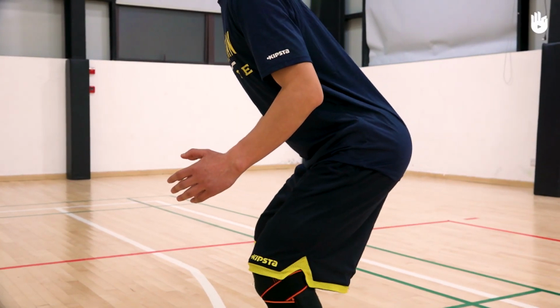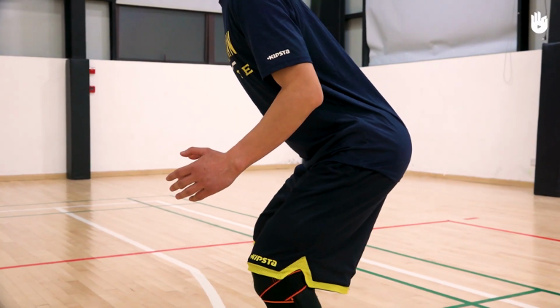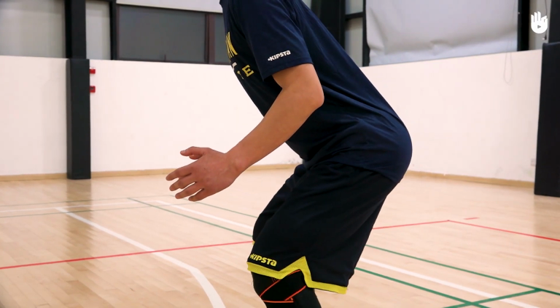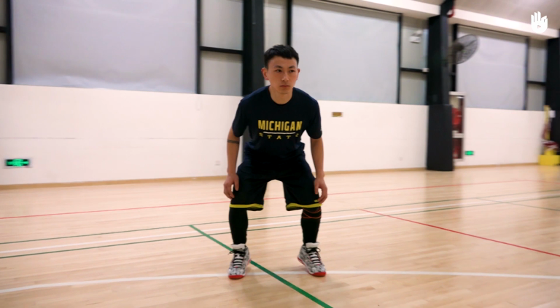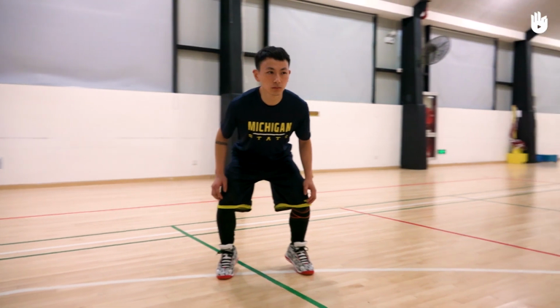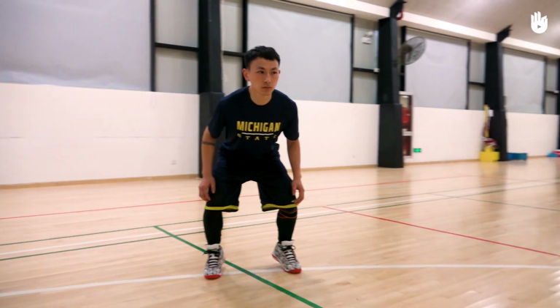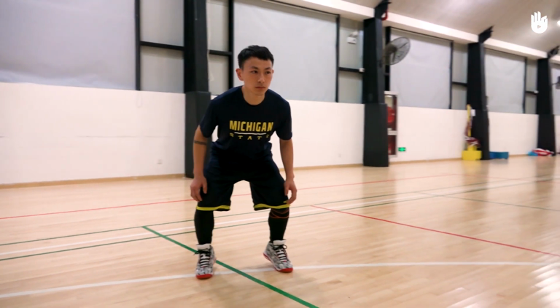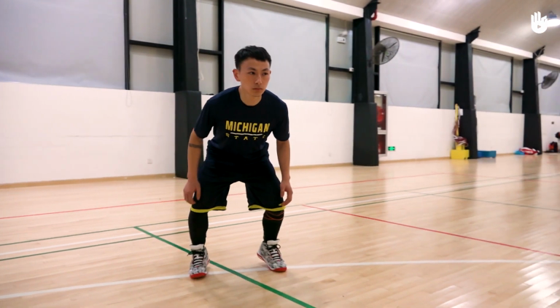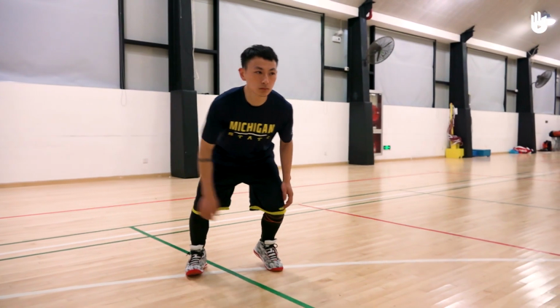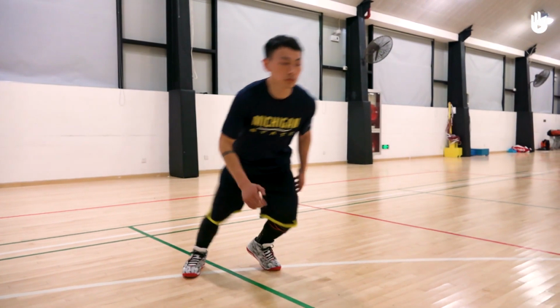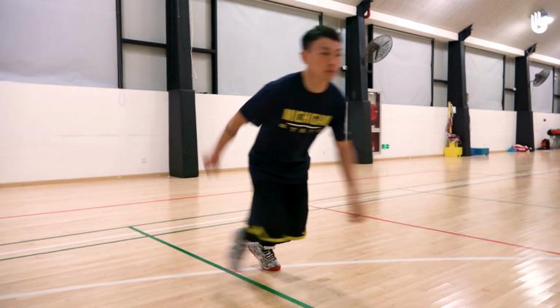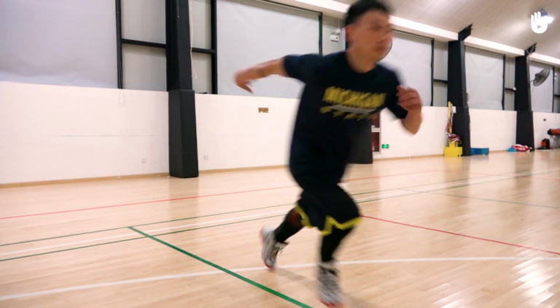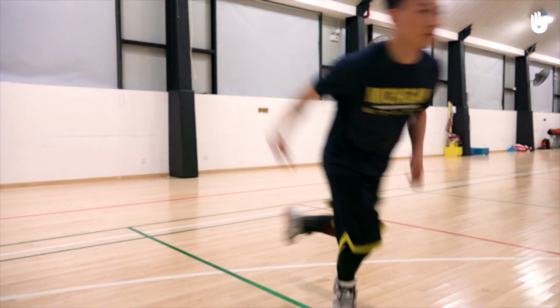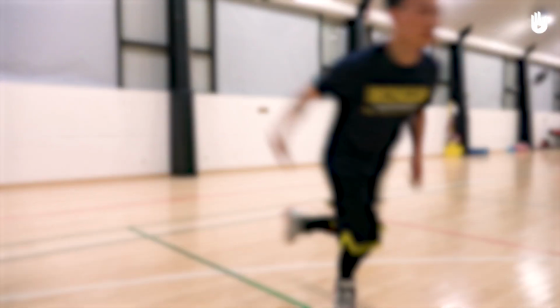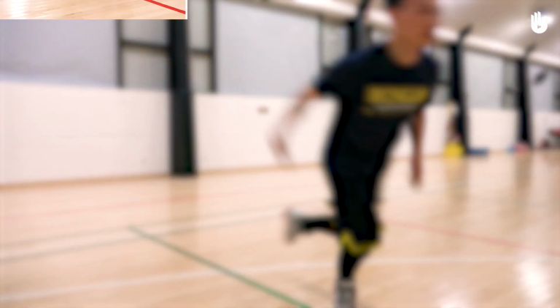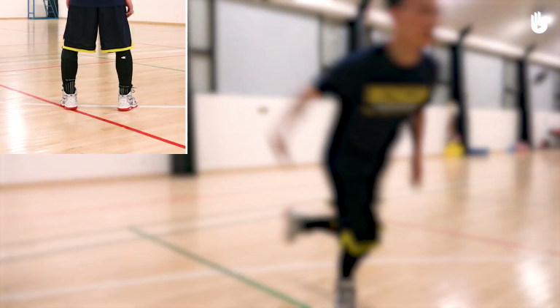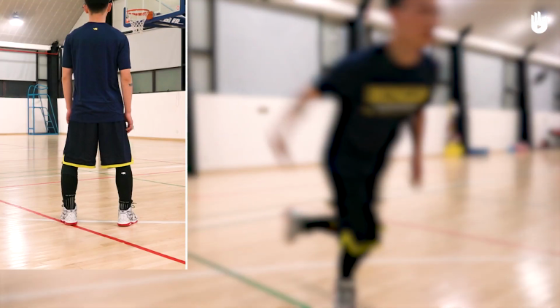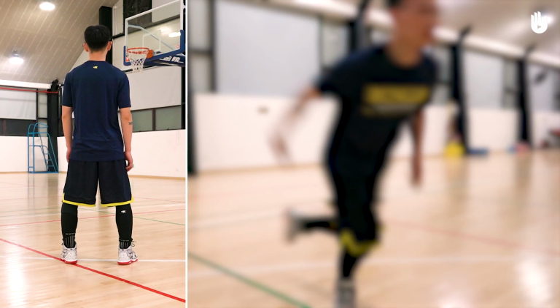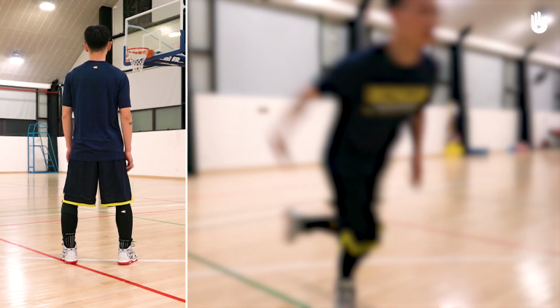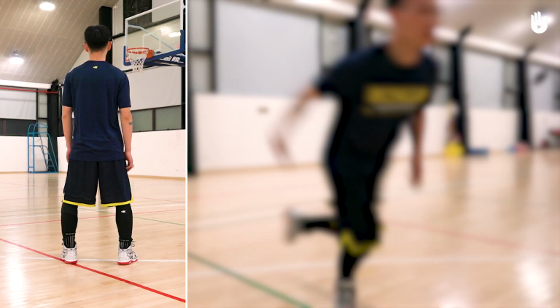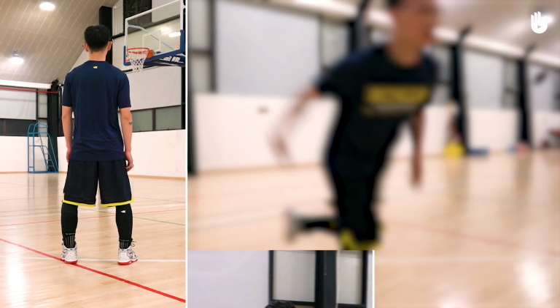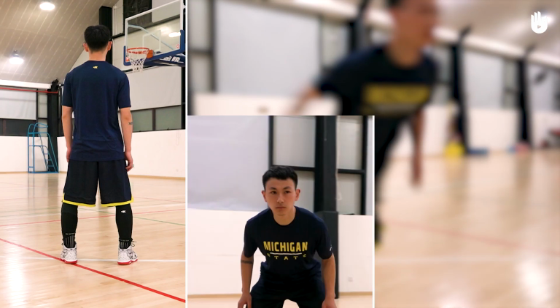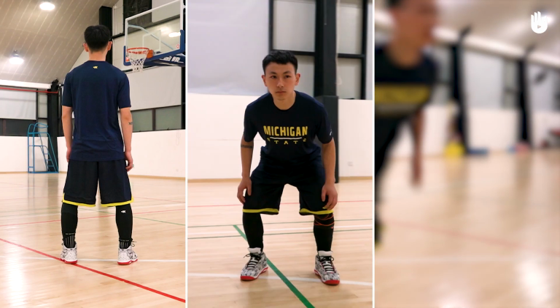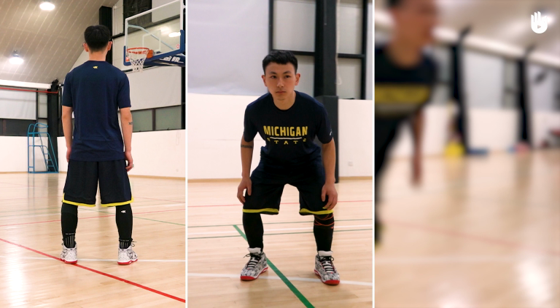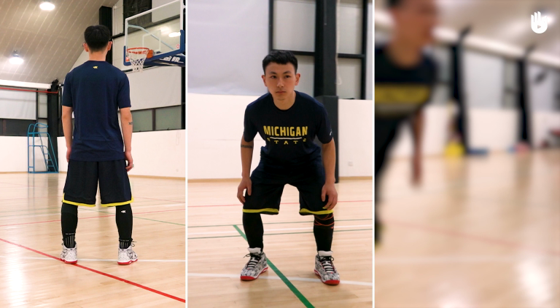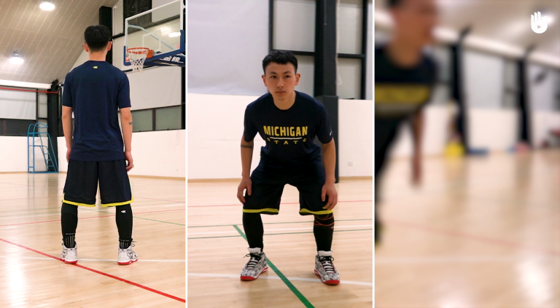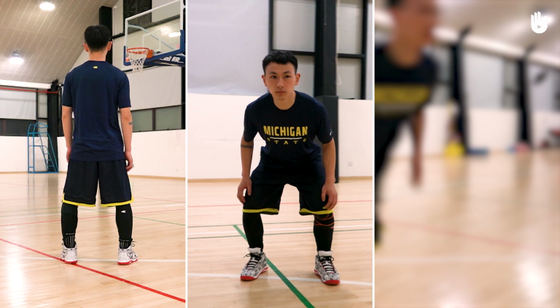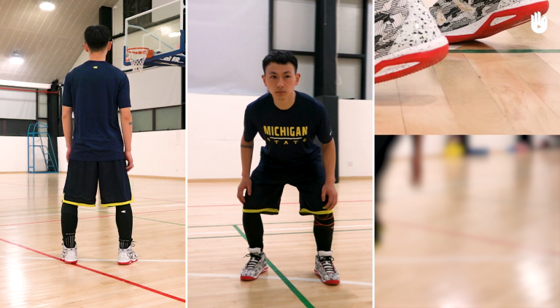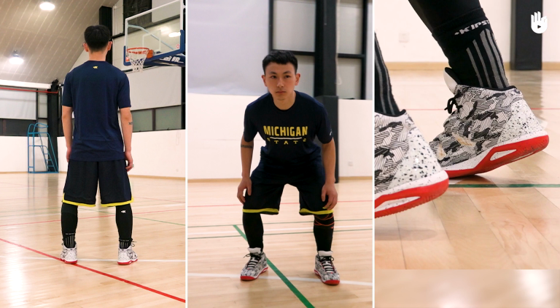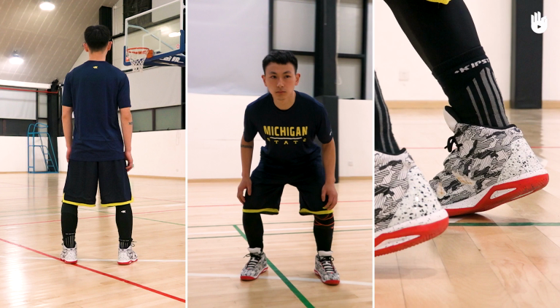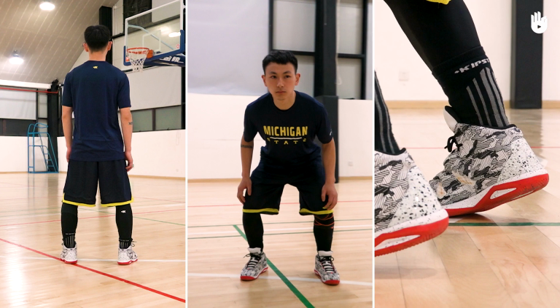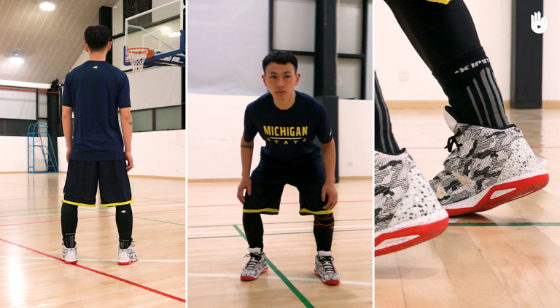To find the basic stance, bear these three things in mind: positioning the feet, finding the right body stance, and finding your balance.